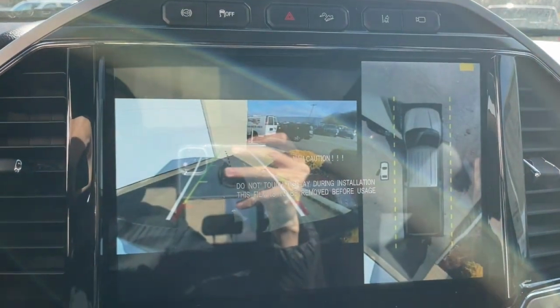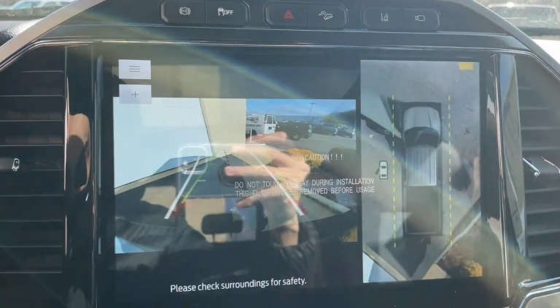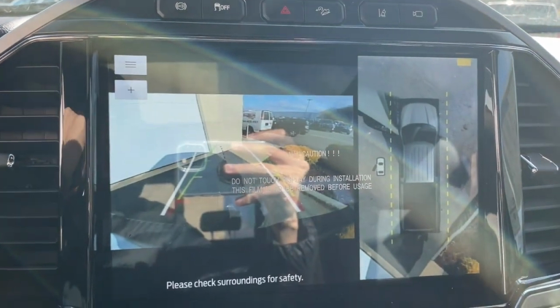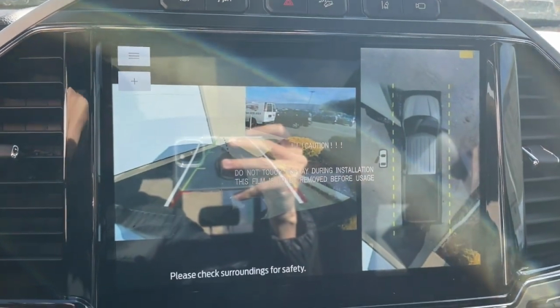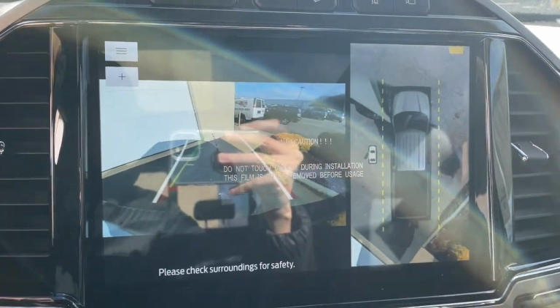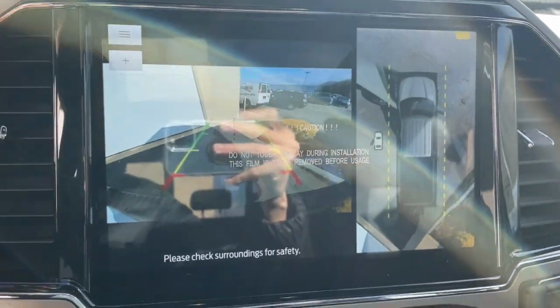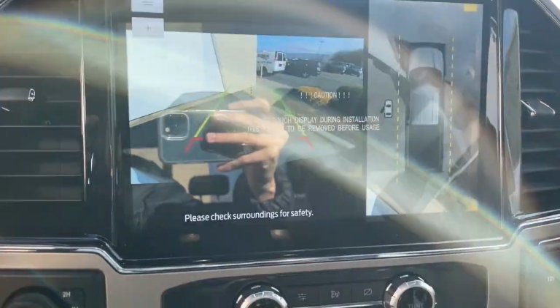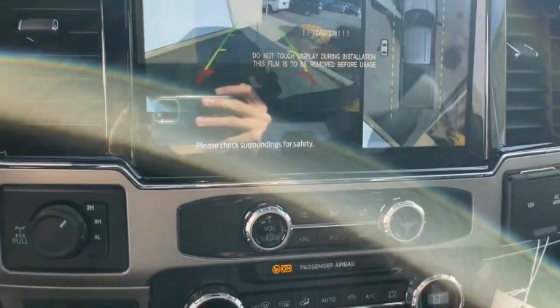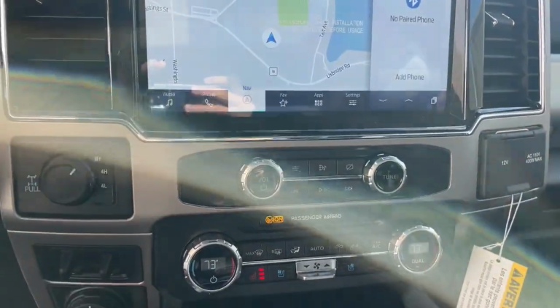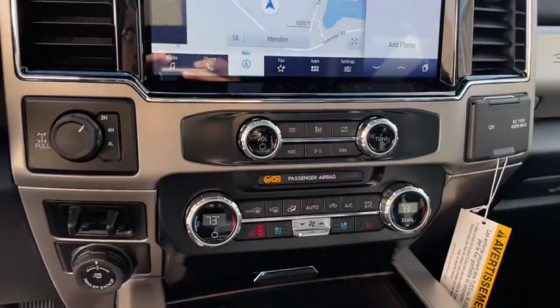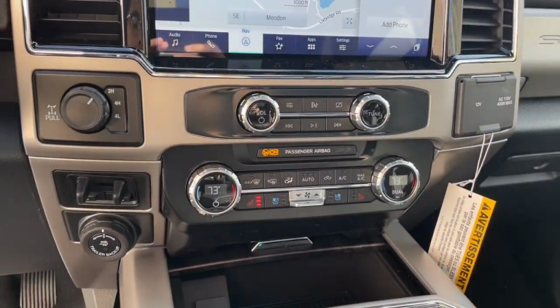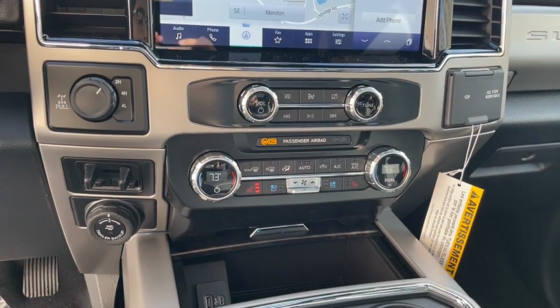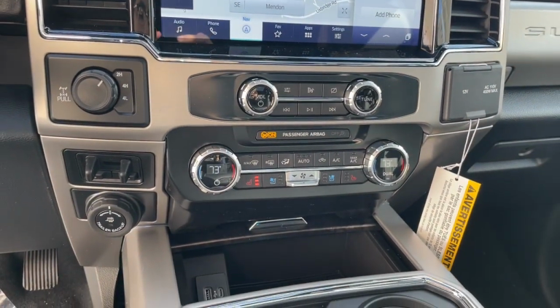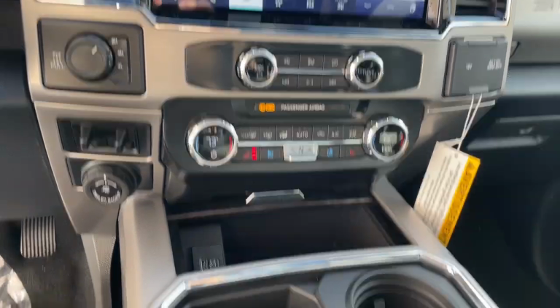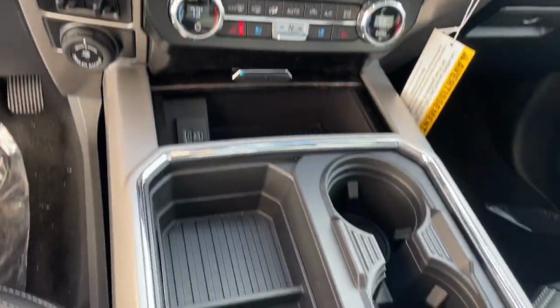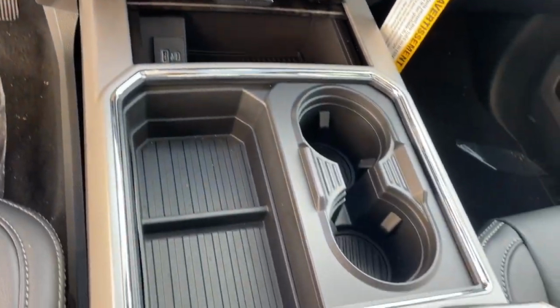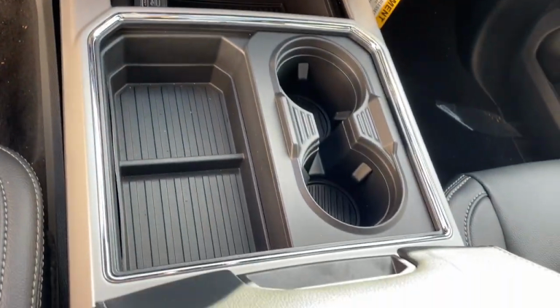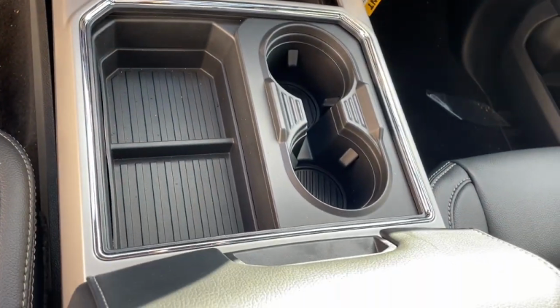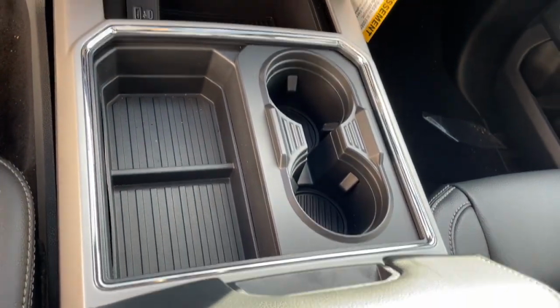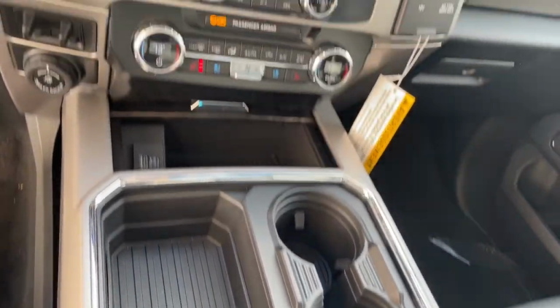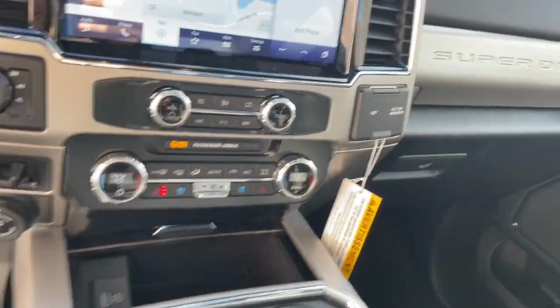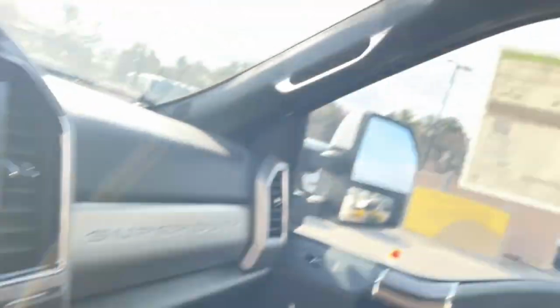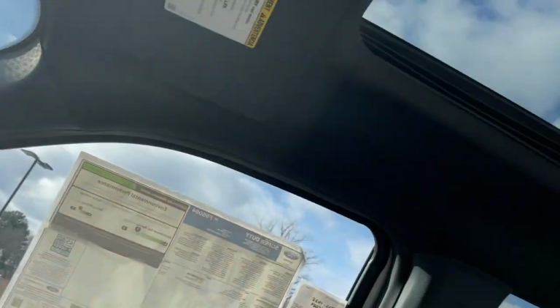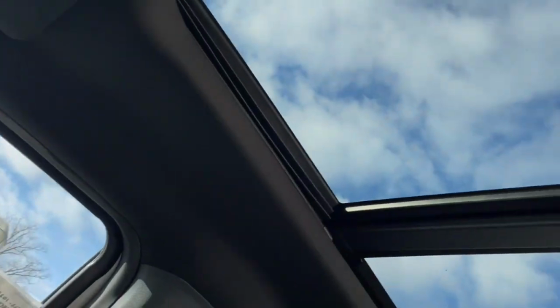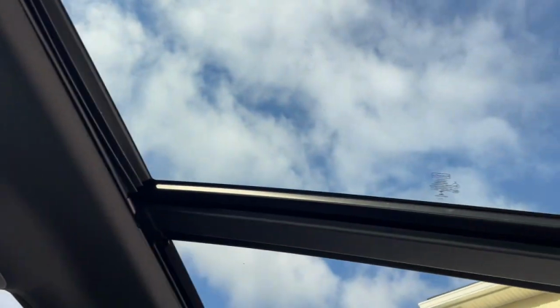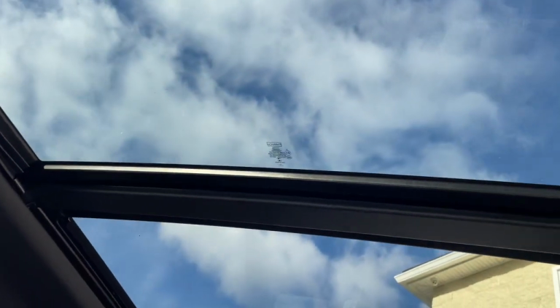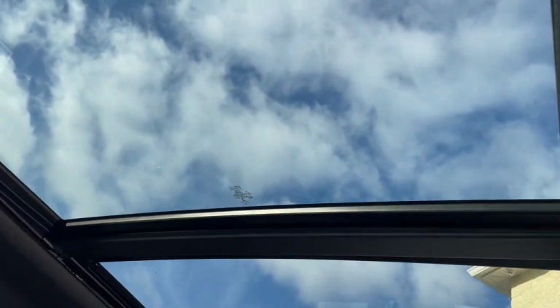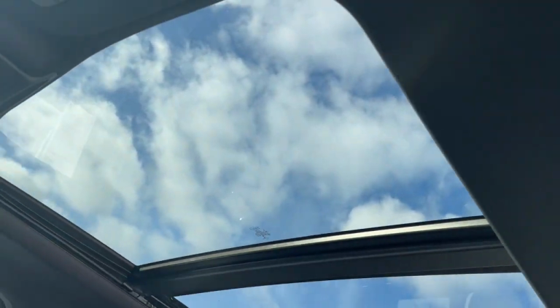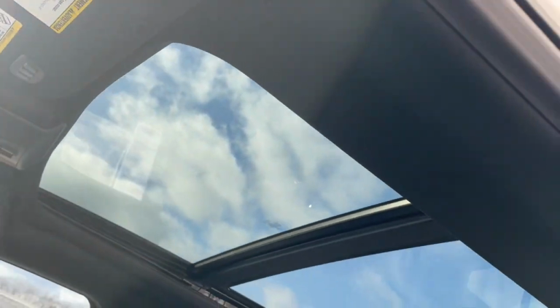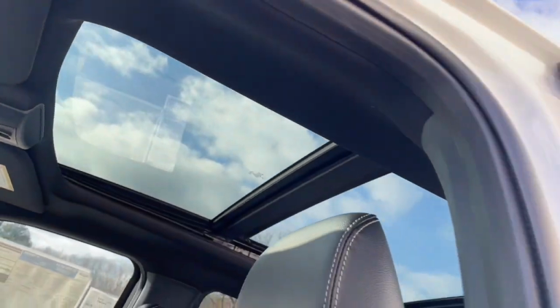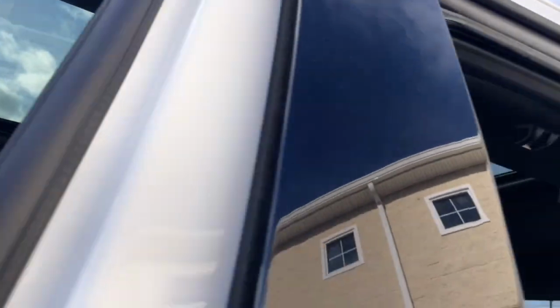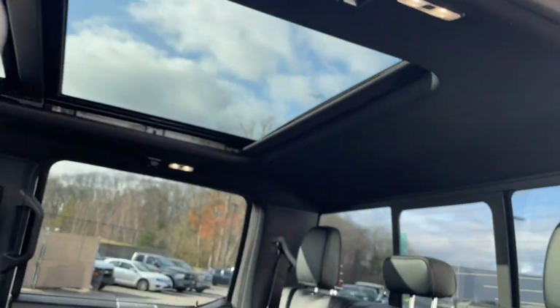Get into a truck with a serious work ethic. This Super Duty is waiting just for you. Come in for a fun and easy test drive. Our team will make it the best part of your day.